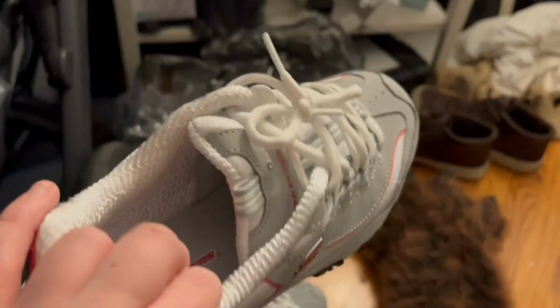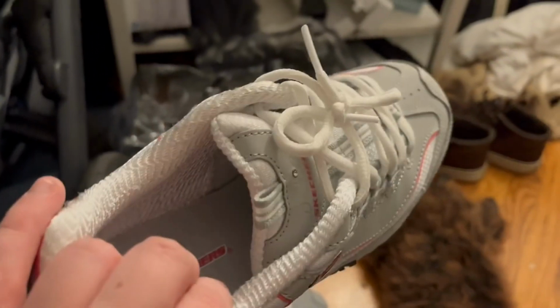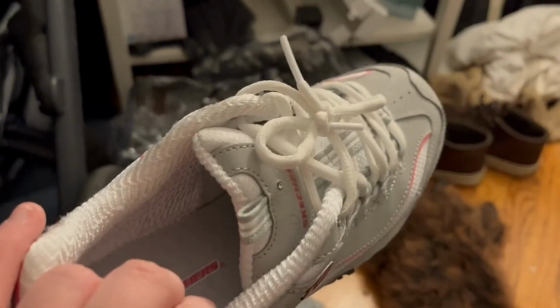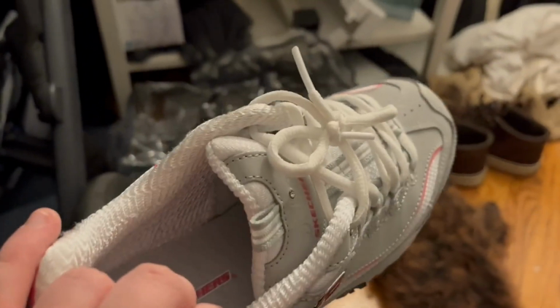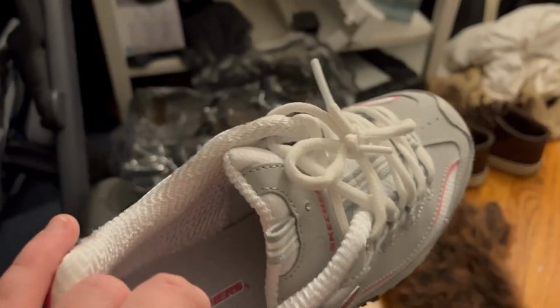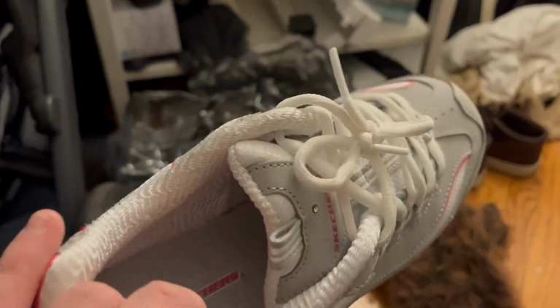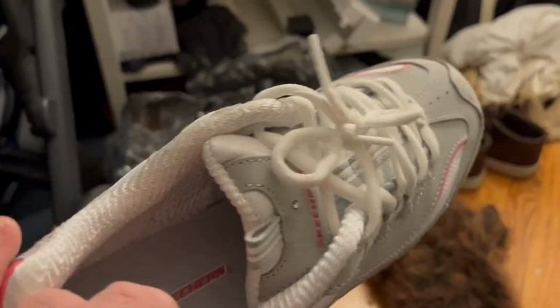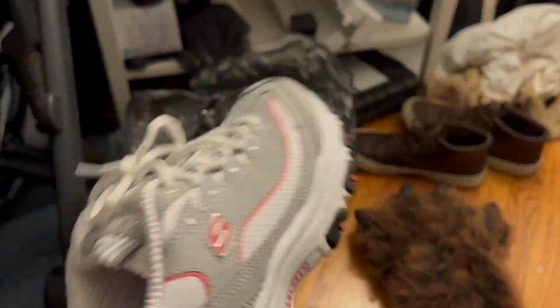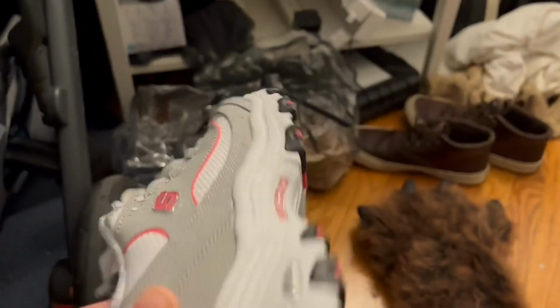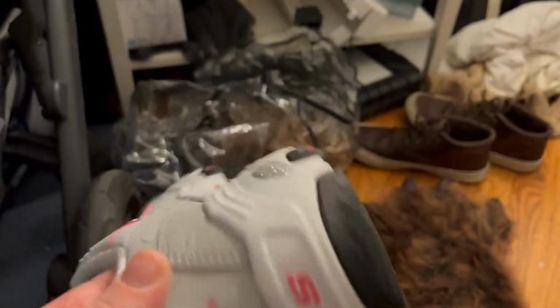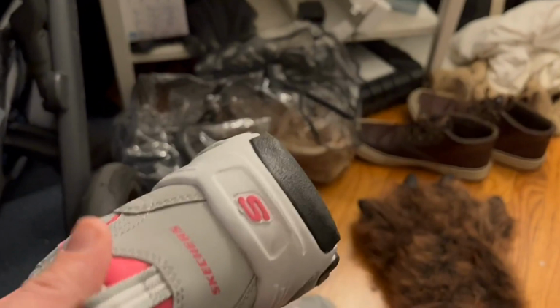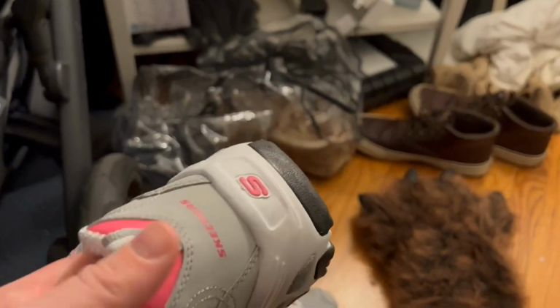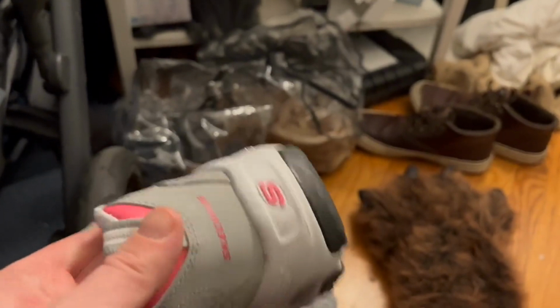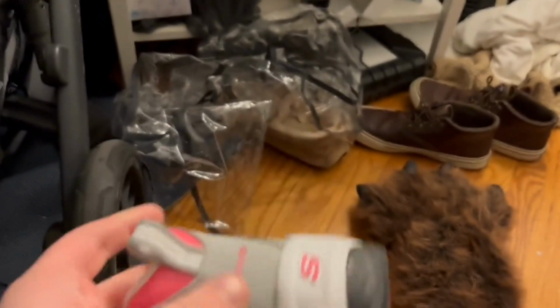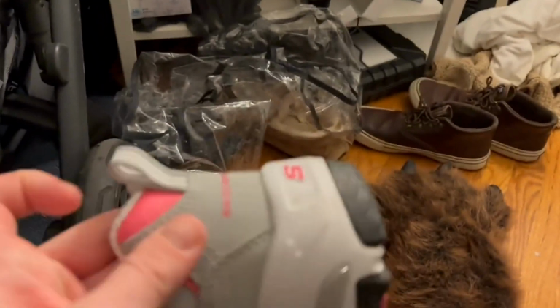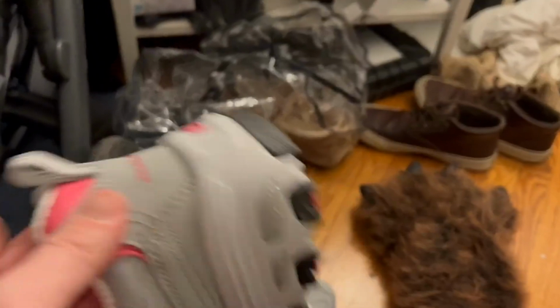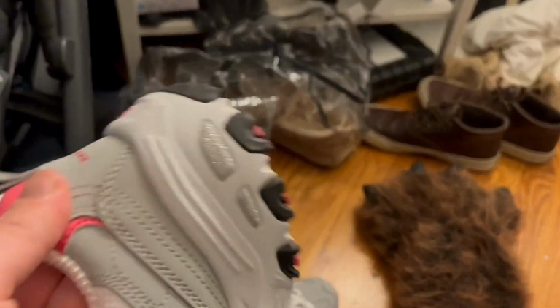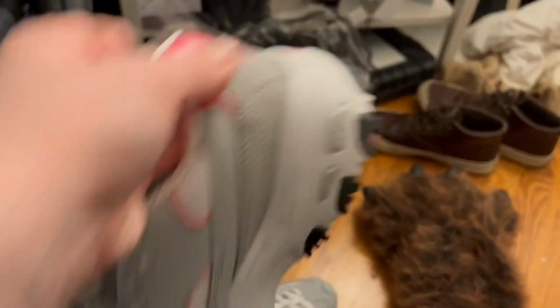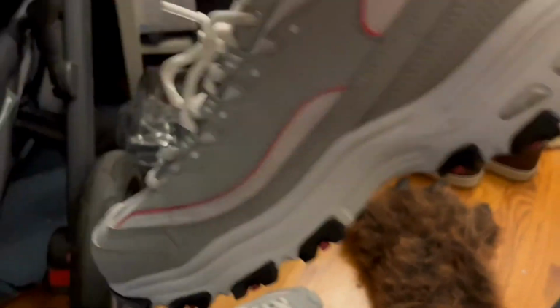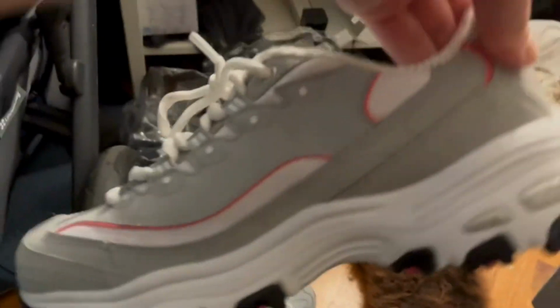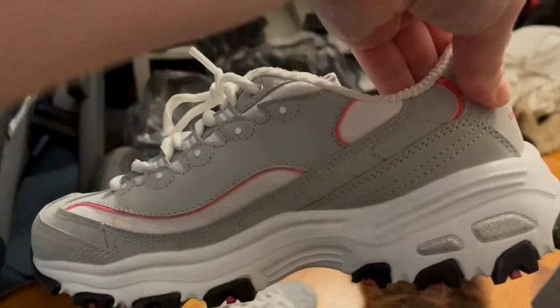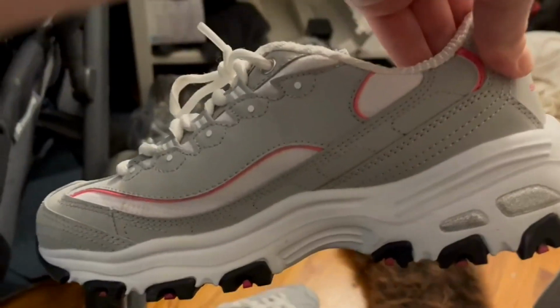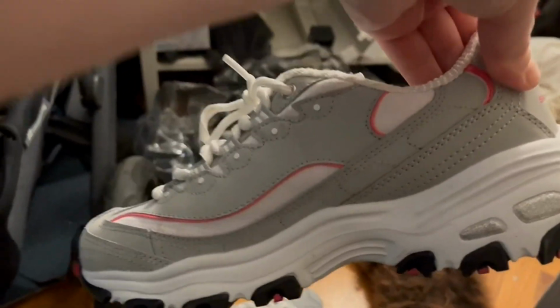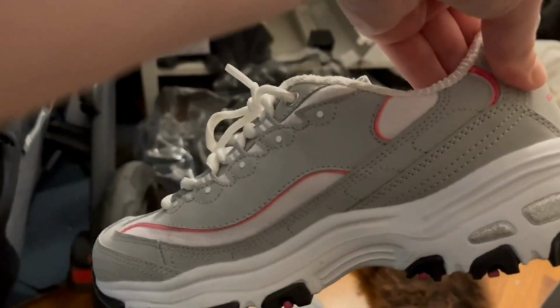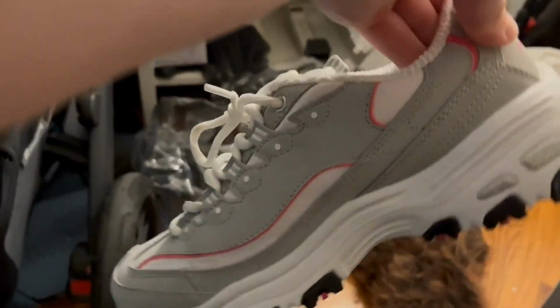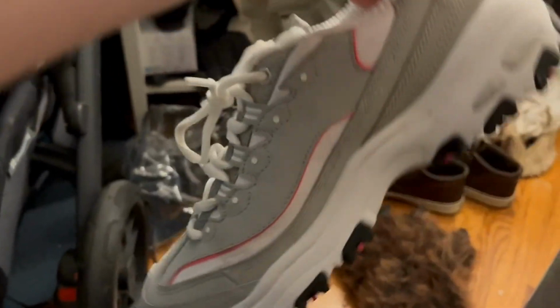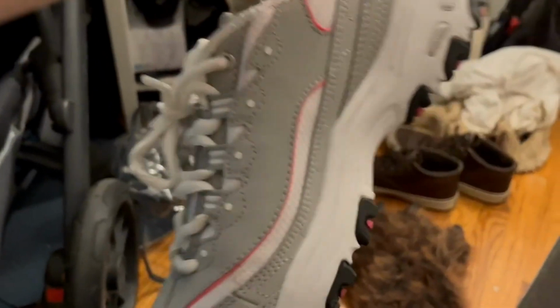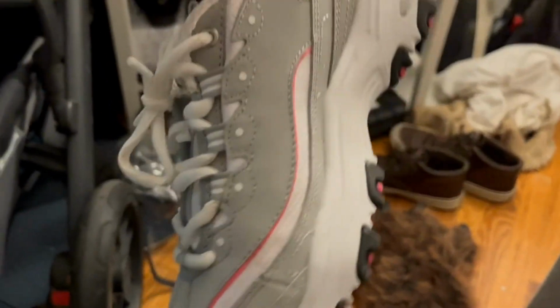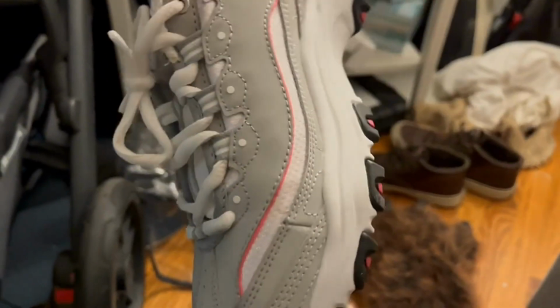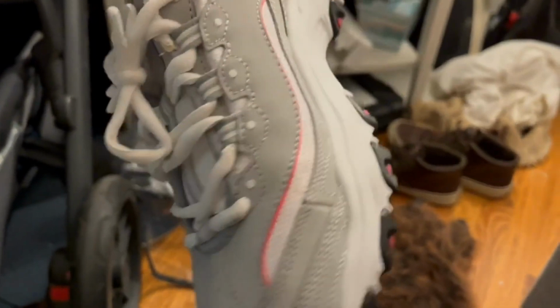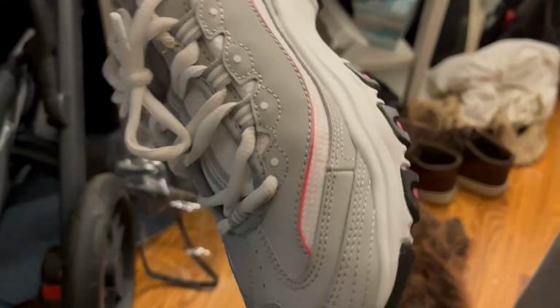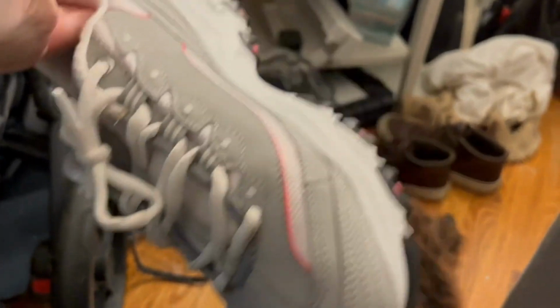These are like big shoes, so I find that it gives you a little bit more support than, let's say, a New Balance would. It's got this similar pattern that it has.